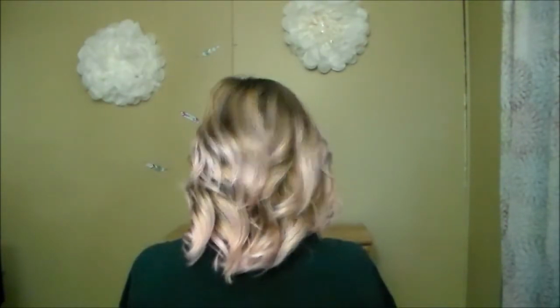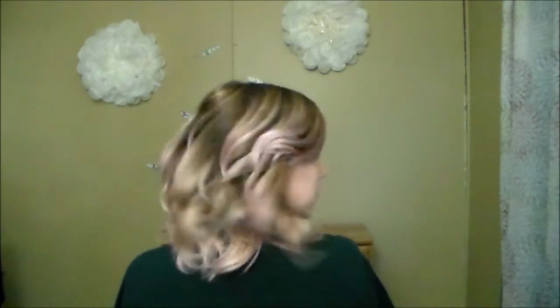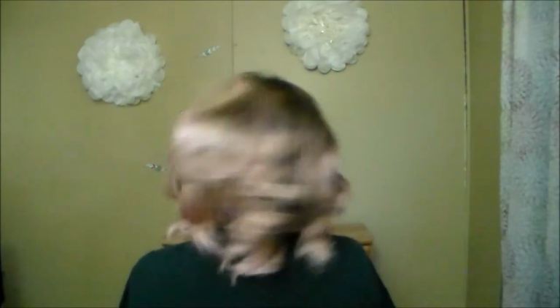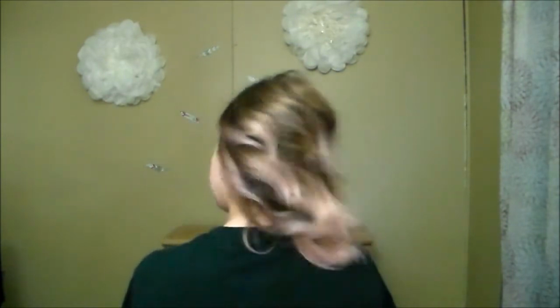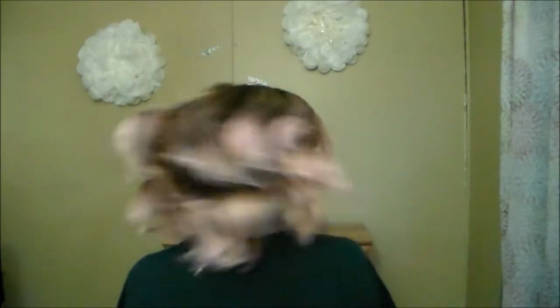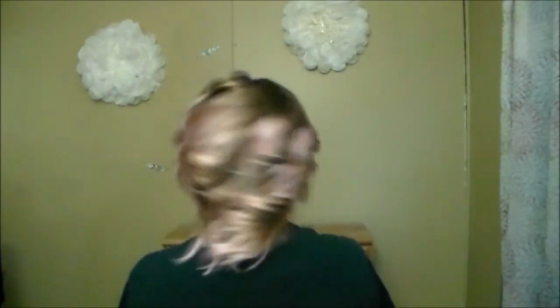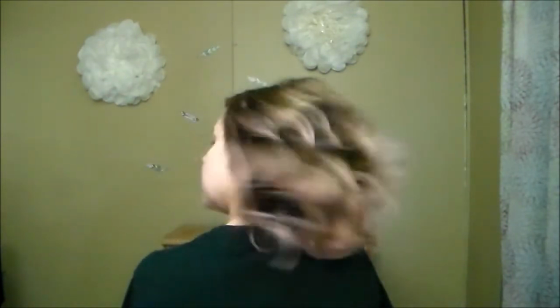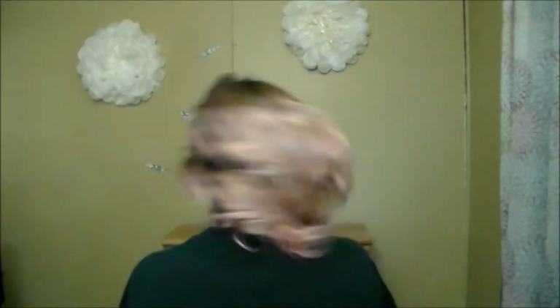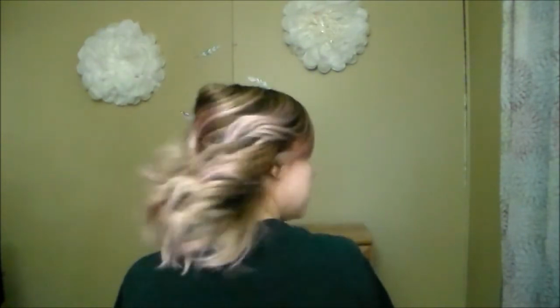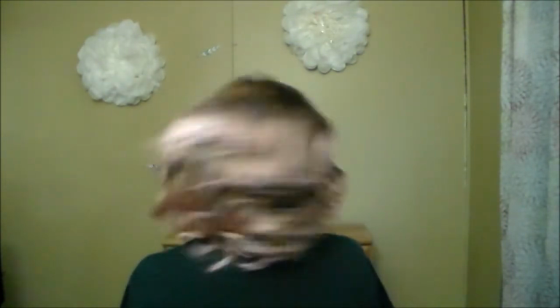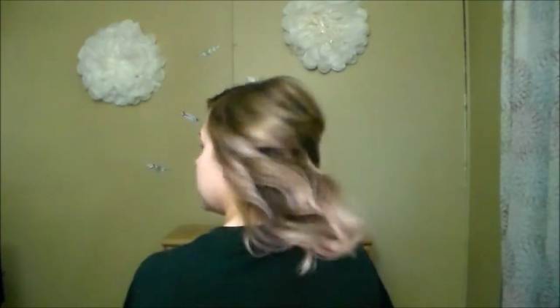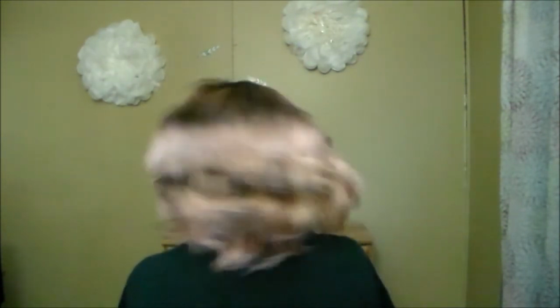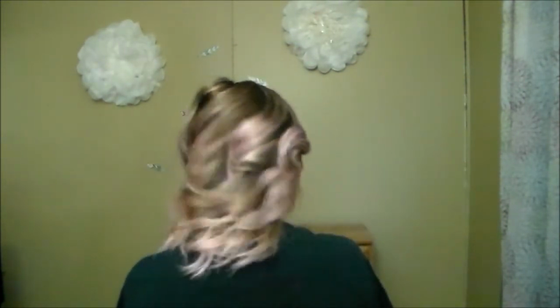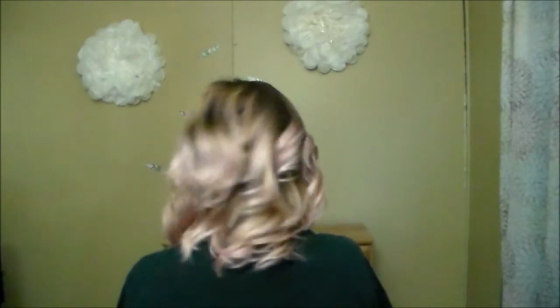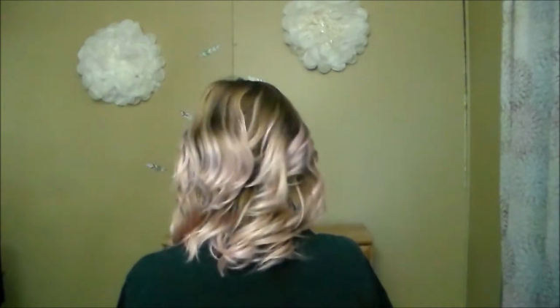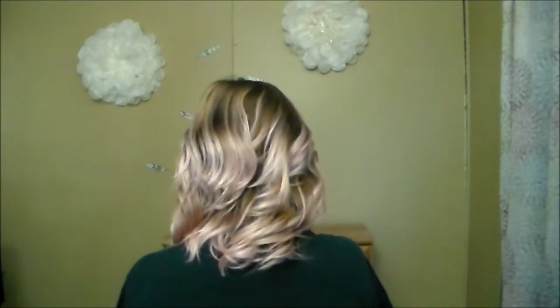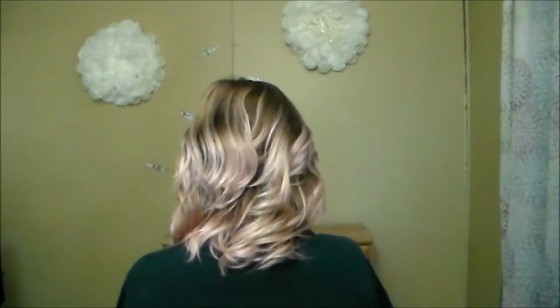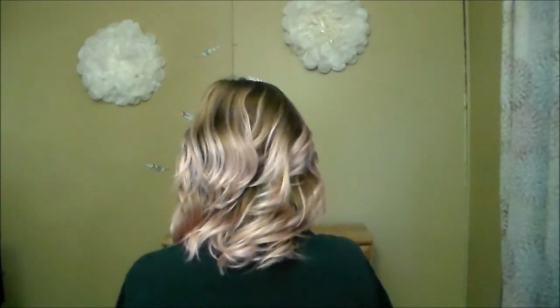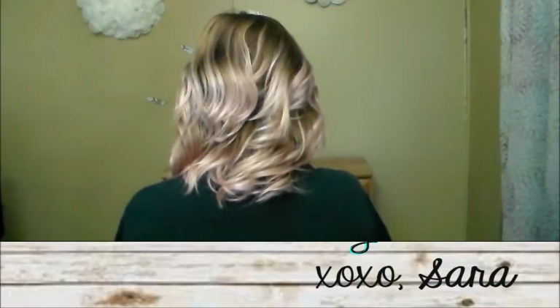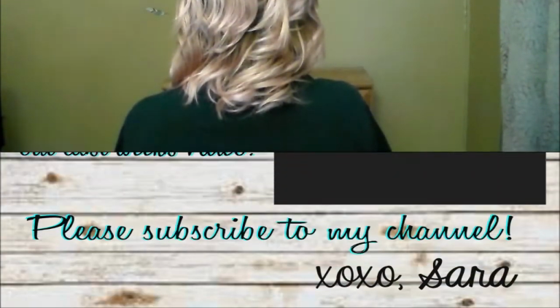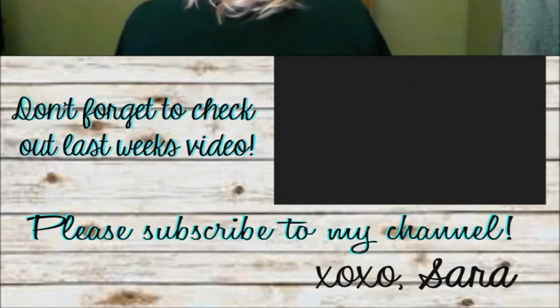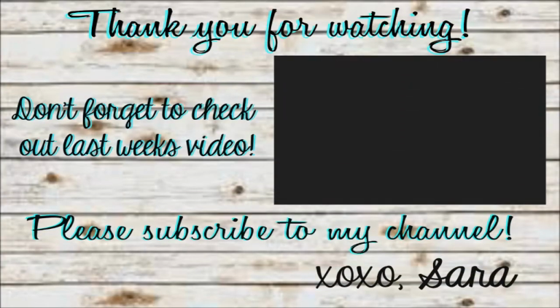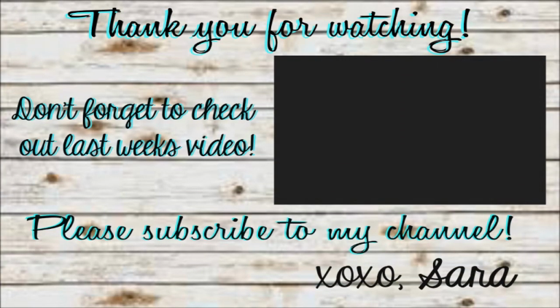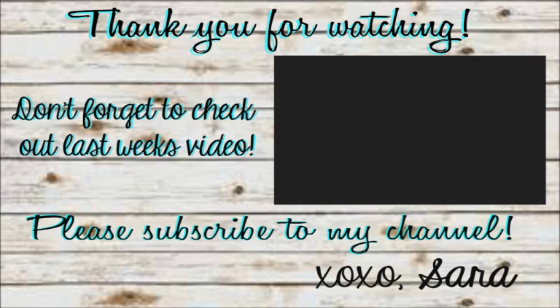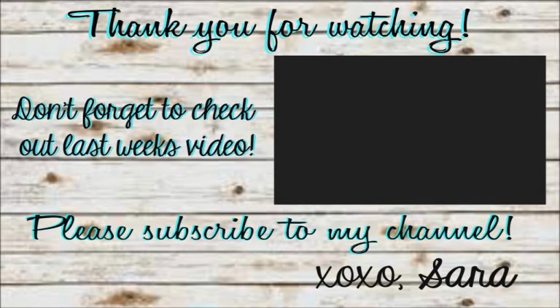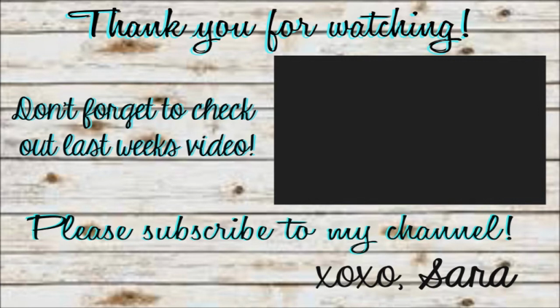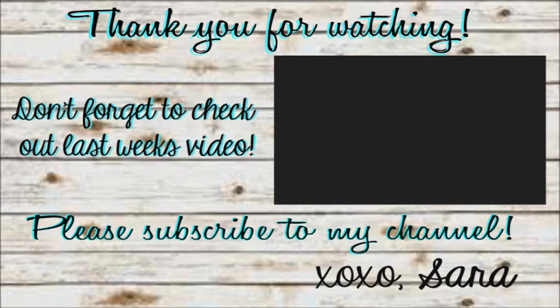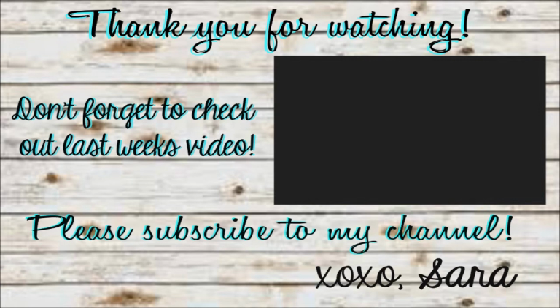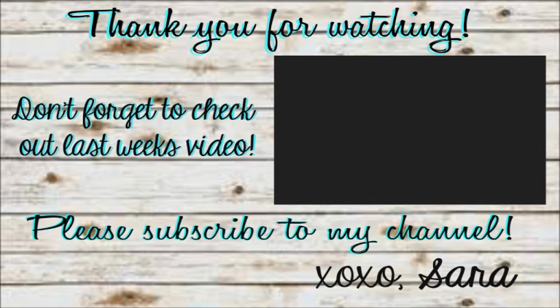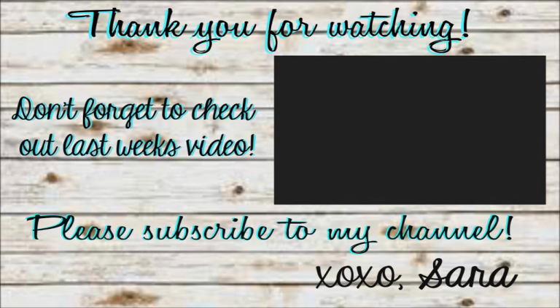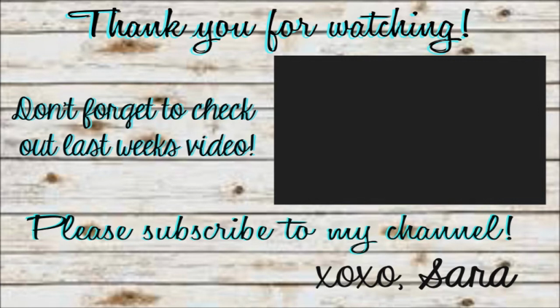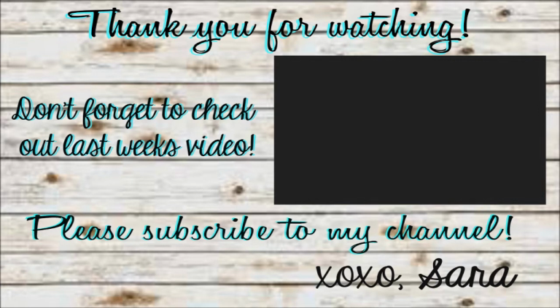I hope this video was helpful for you guys. If you are new to my channel, welcome — I hope you stick around and subscribe. Thank you for stopping by again if you've been a subscriber, and don't forget to check out last week's video. I hope you guys have an awesome day and I hope to see you in my next one — bye everybody!